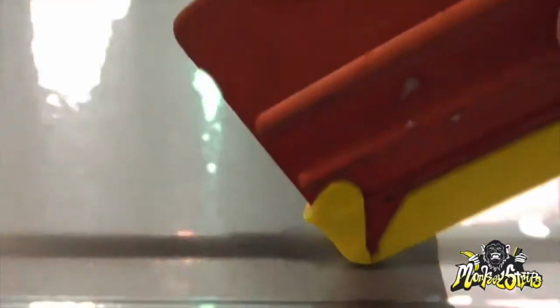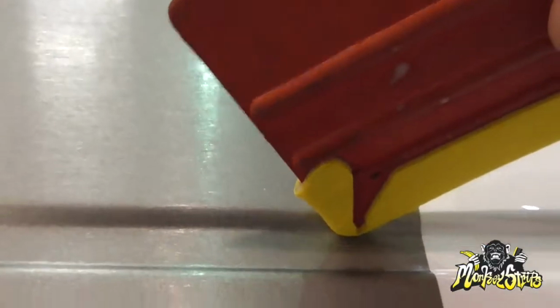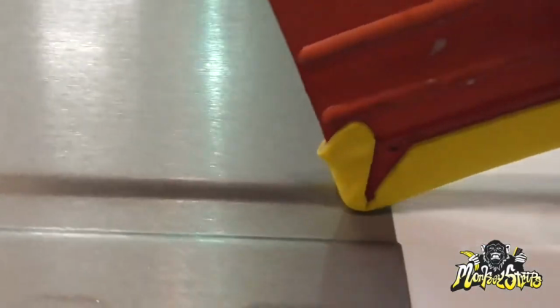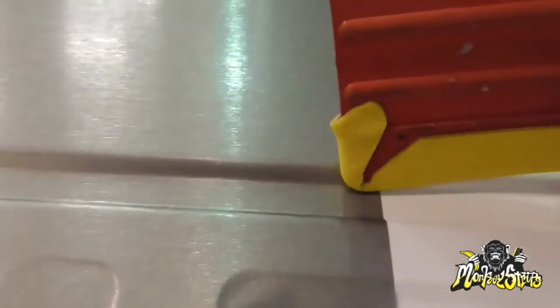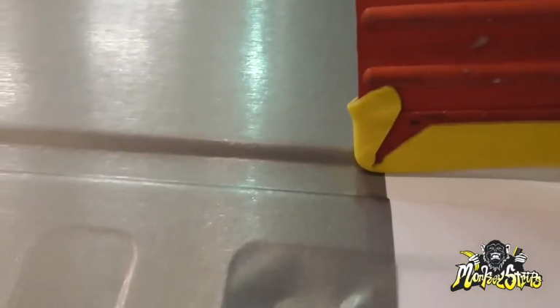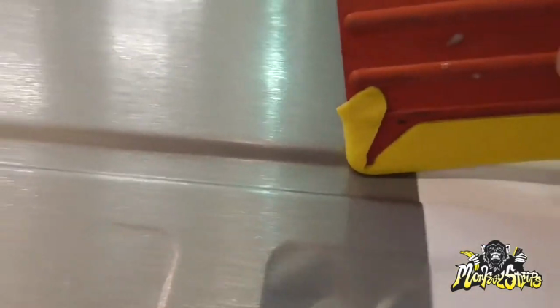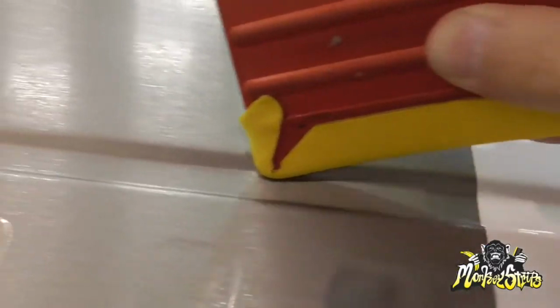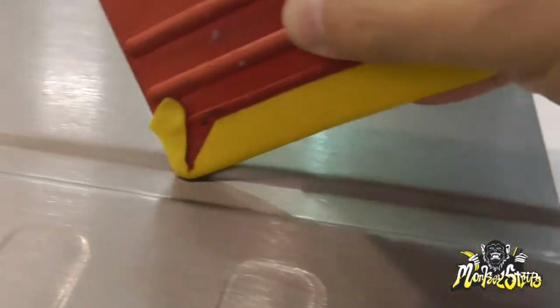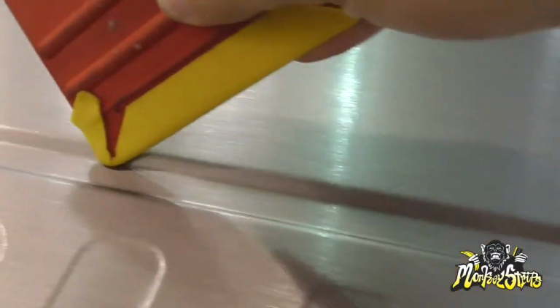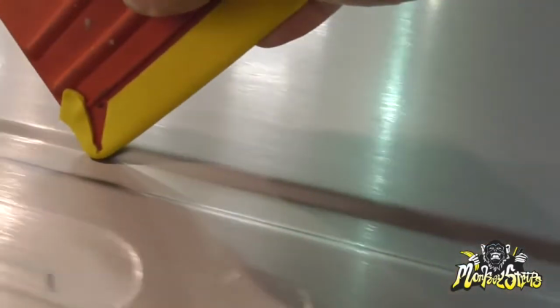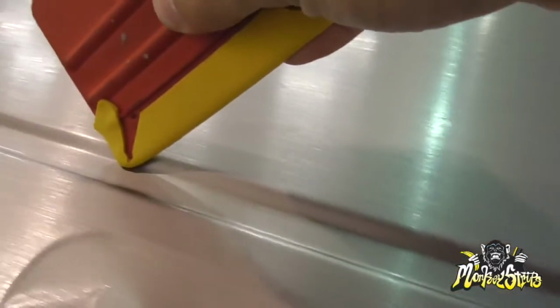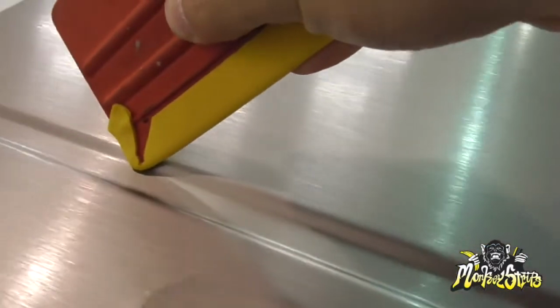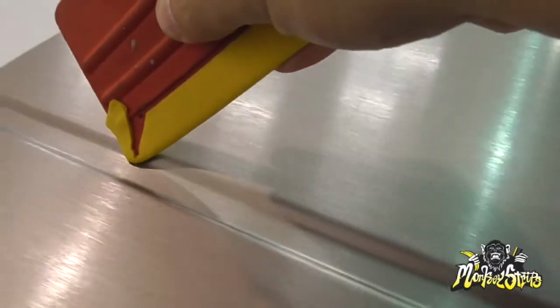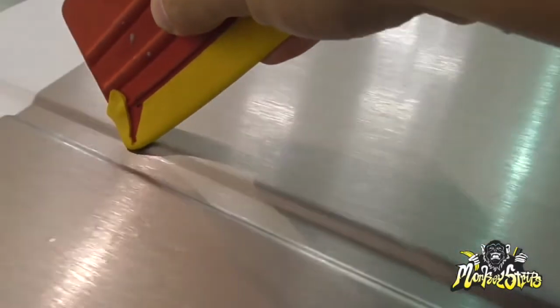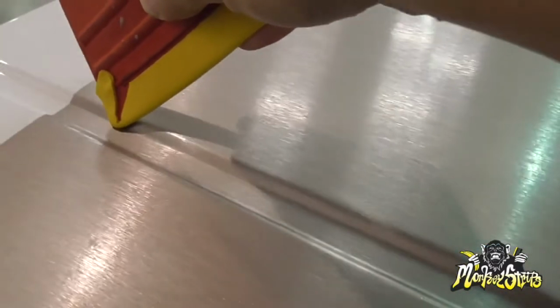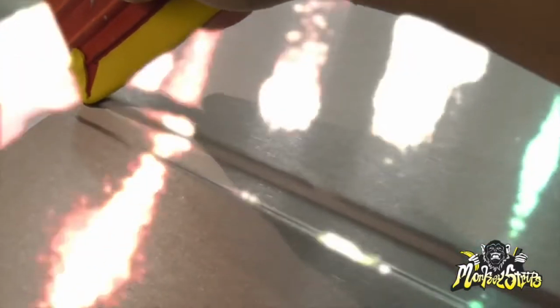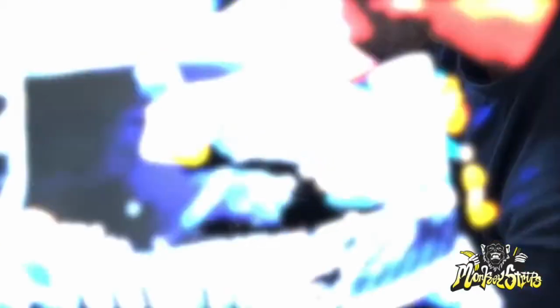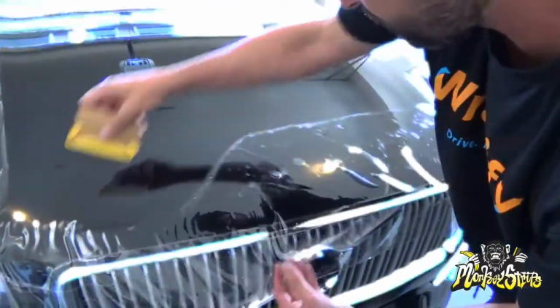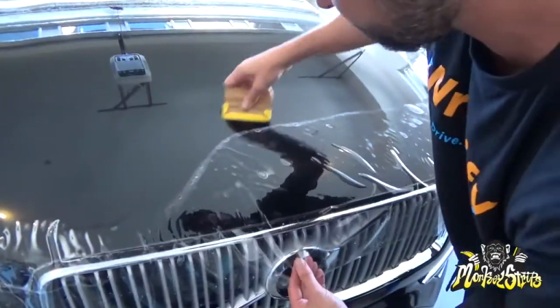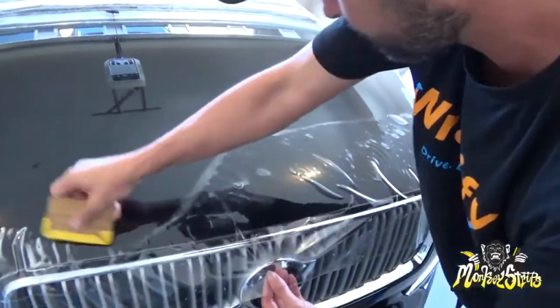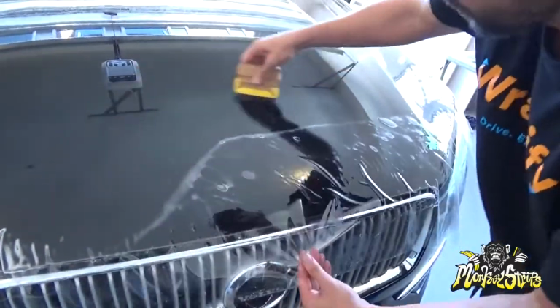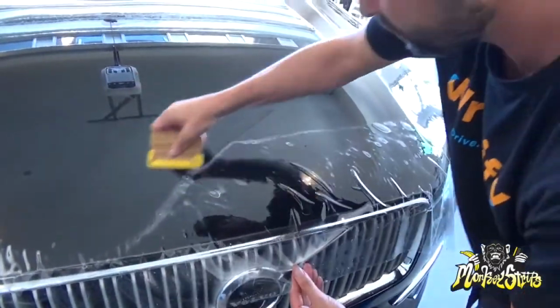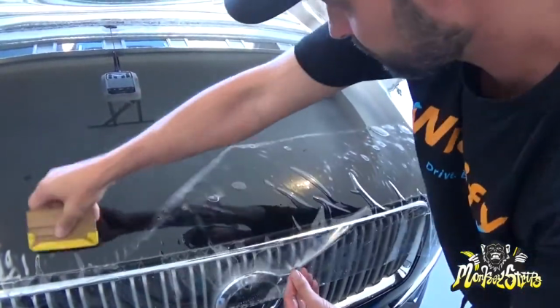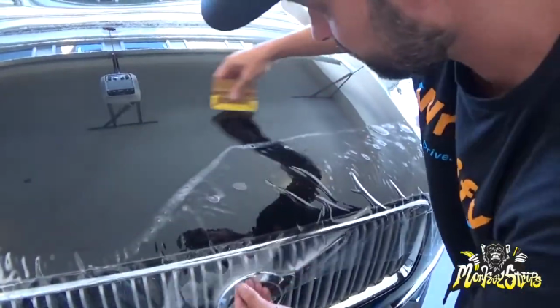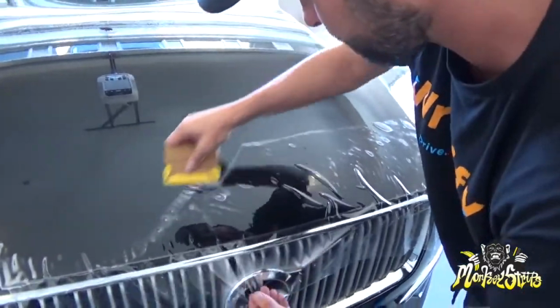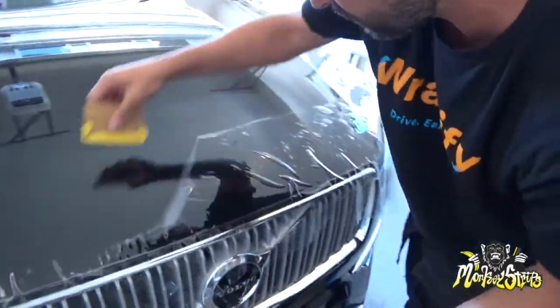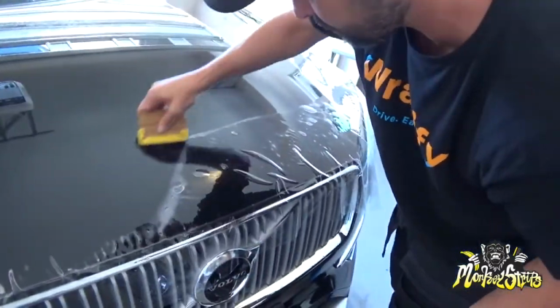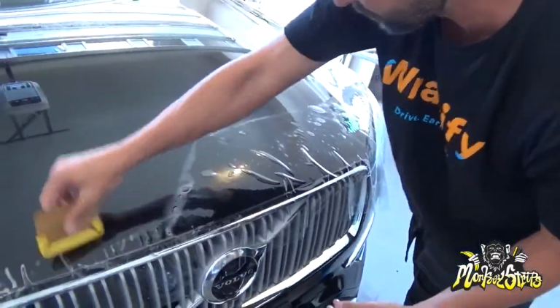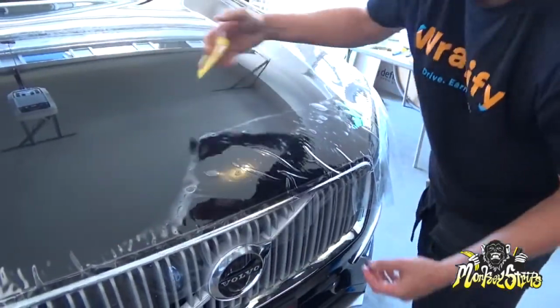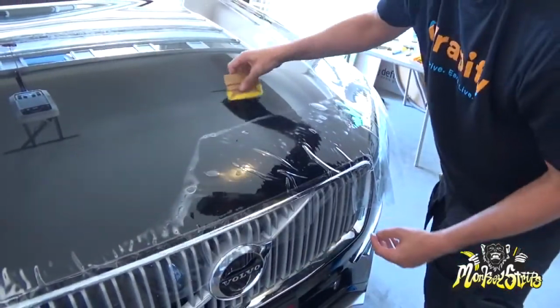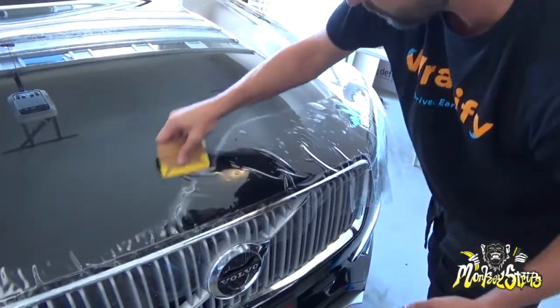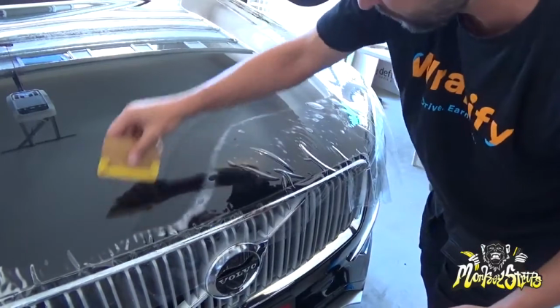The wingtips make tricky recessed areas easy and avoid potential adhesive residue that can occur with standard buffers. In addition to full print and color change films, Banana Buffers can also be used on paint protection film.